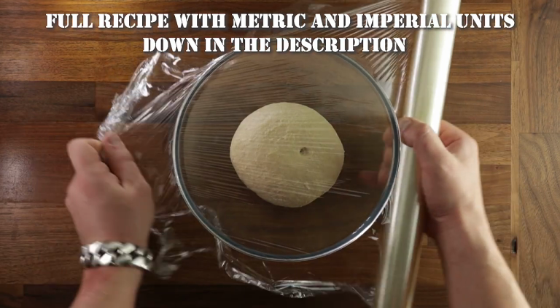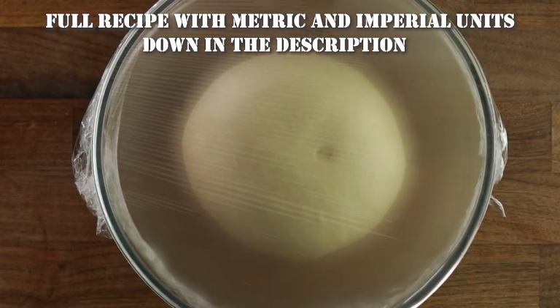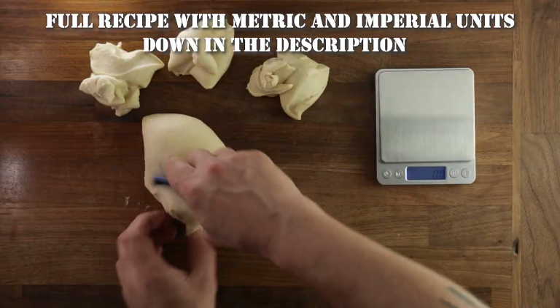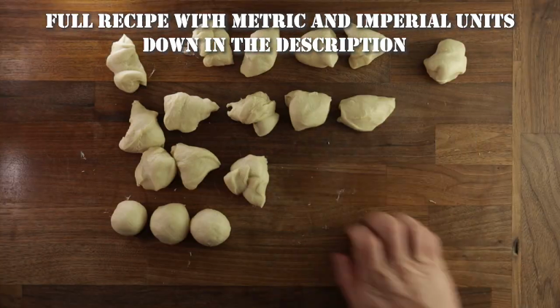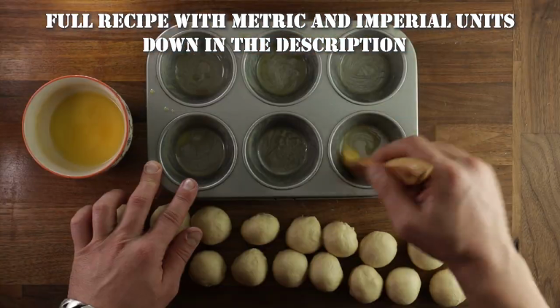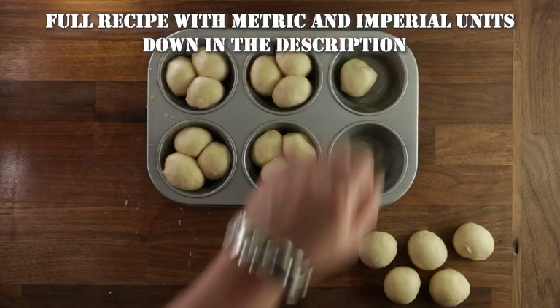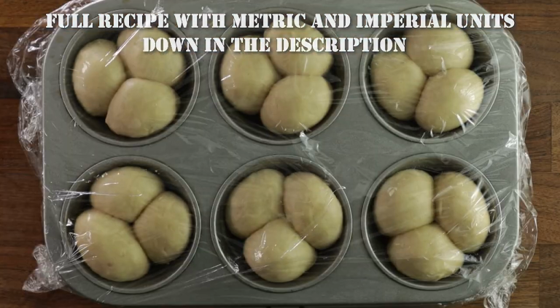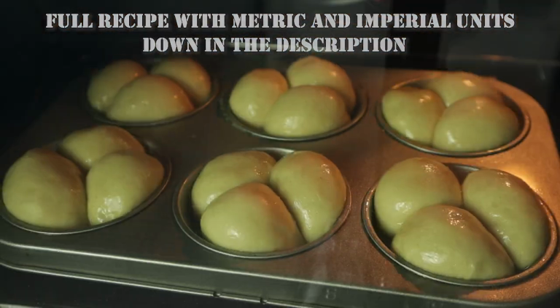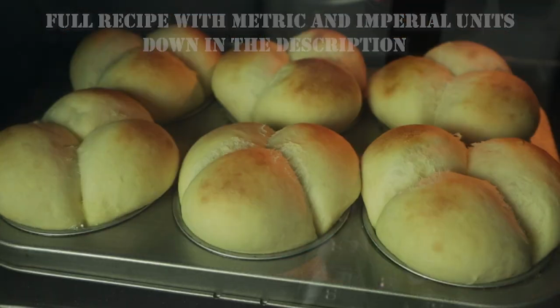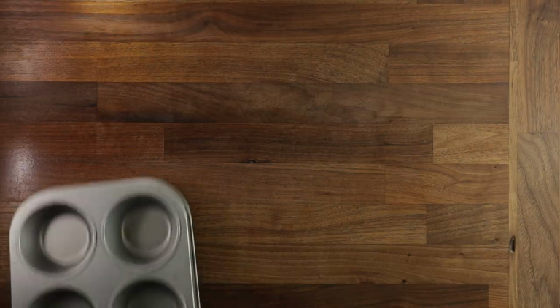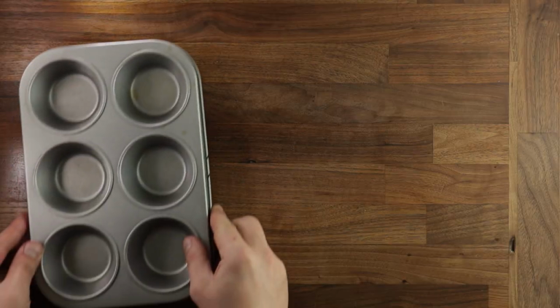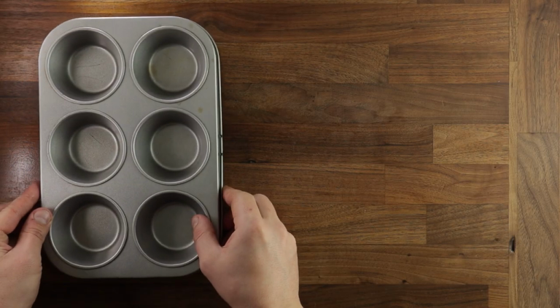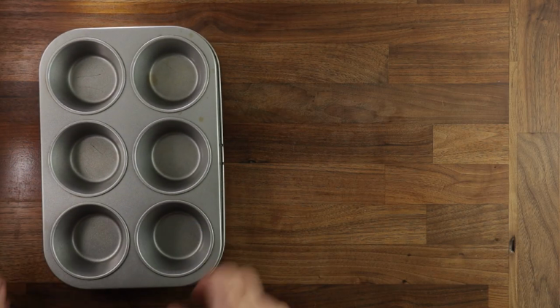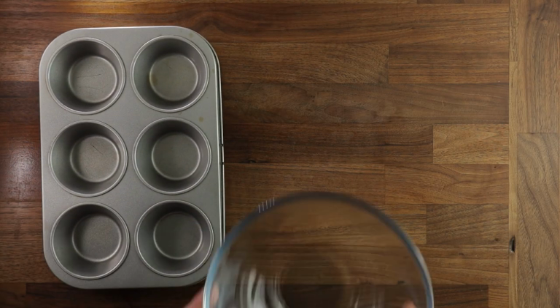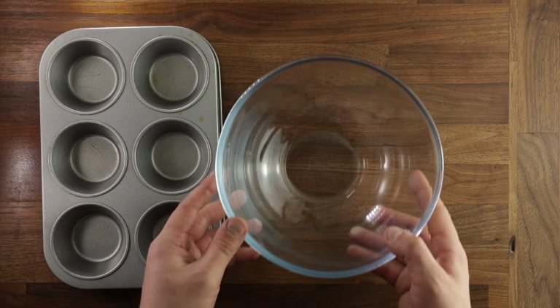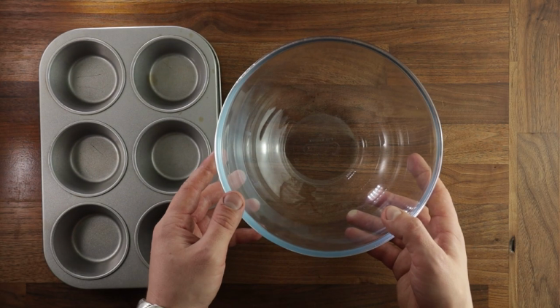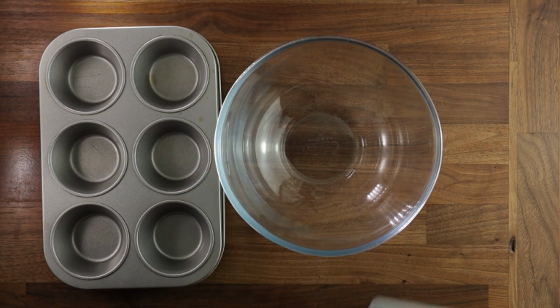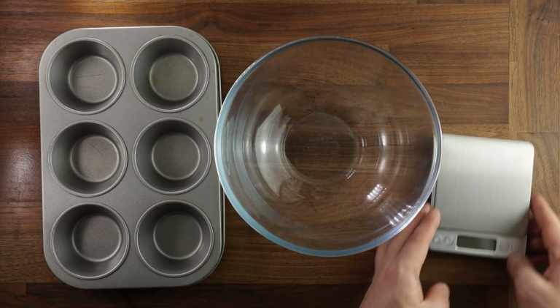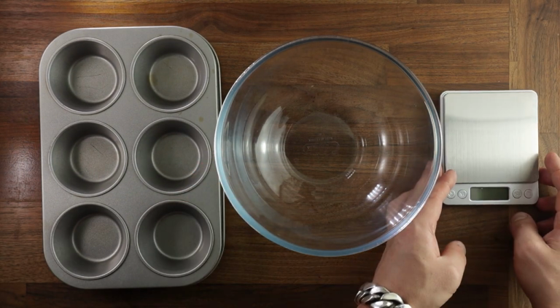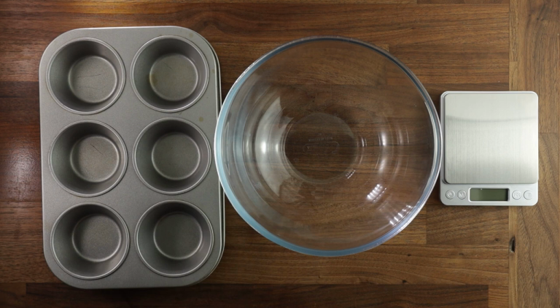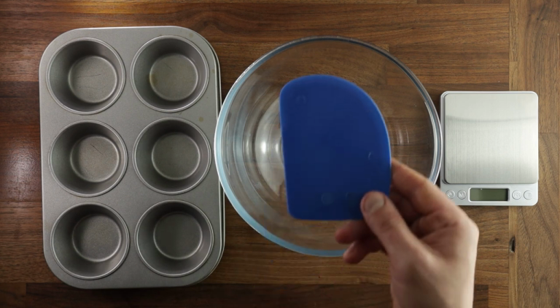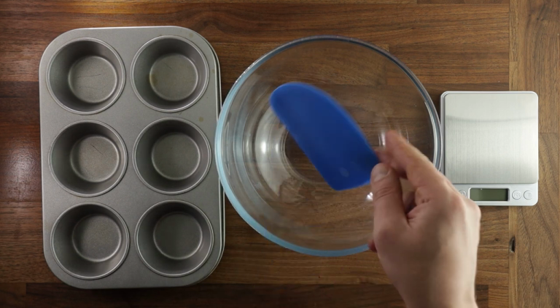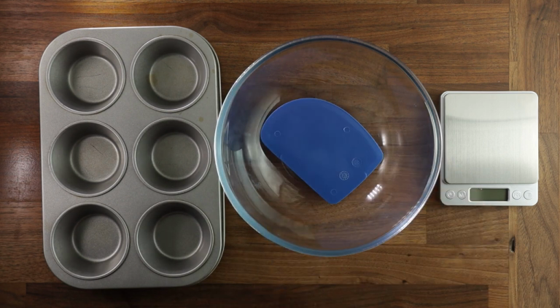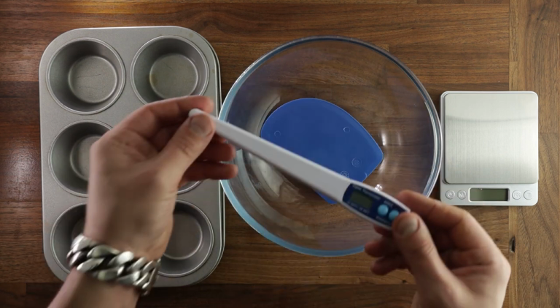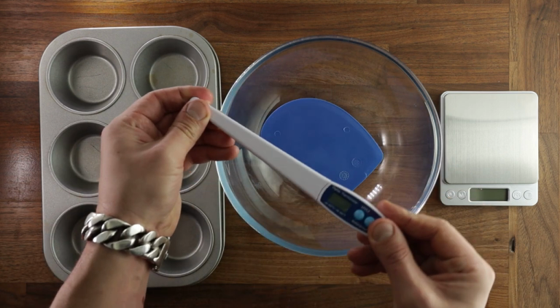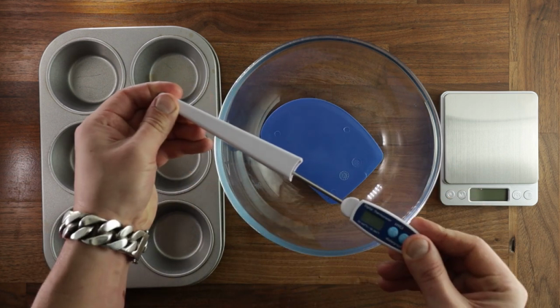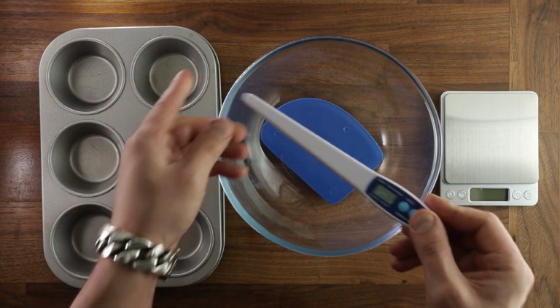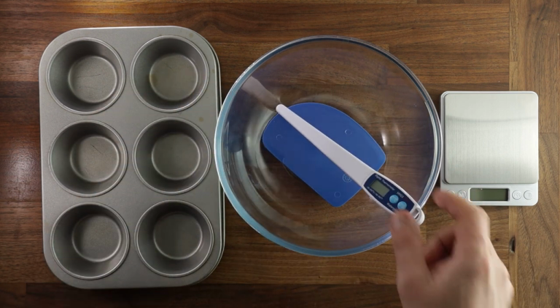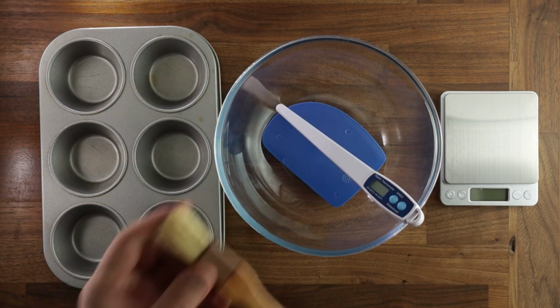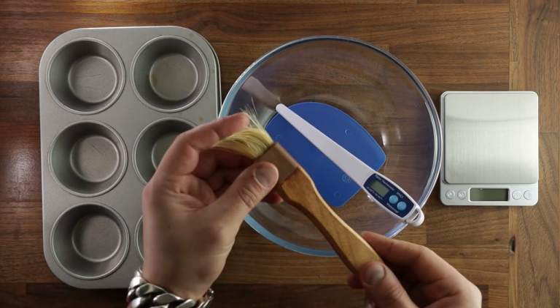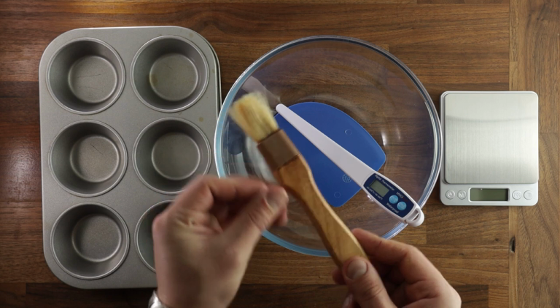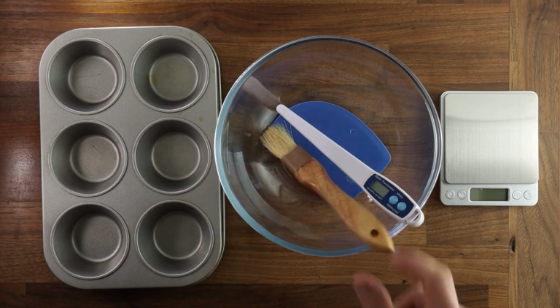So let's start with the equipment that we'll be using. Although not totally essential, I would advise using a muffin tin. And besides that, we'll just need a regular bowl, scales, scraper, probe, and a little brush to brush the butter on.